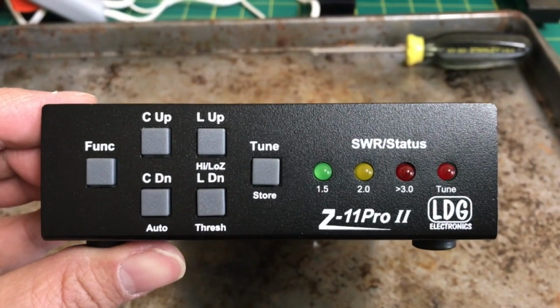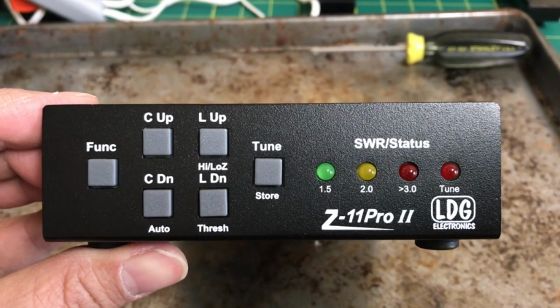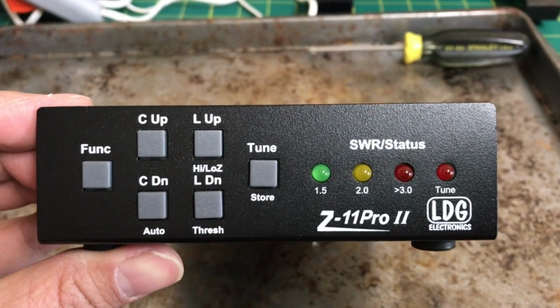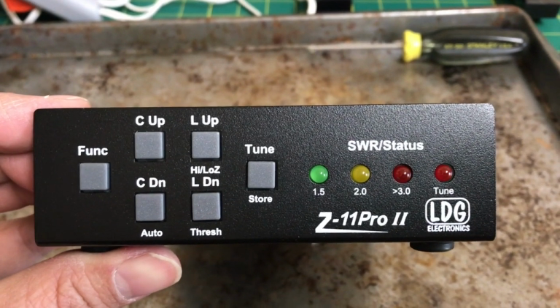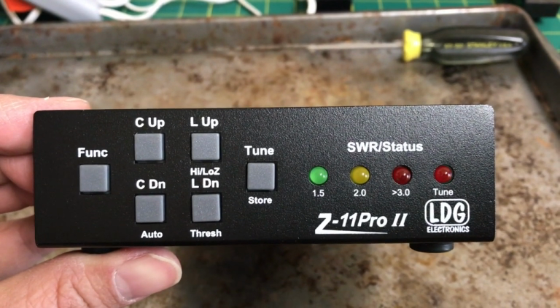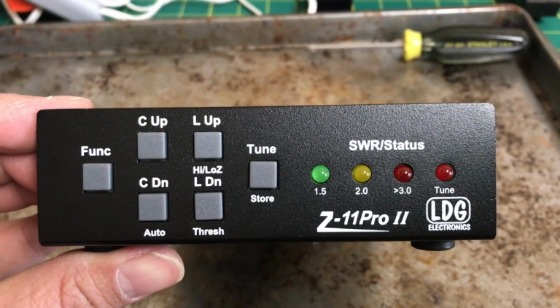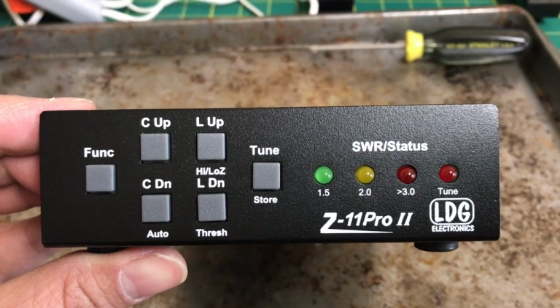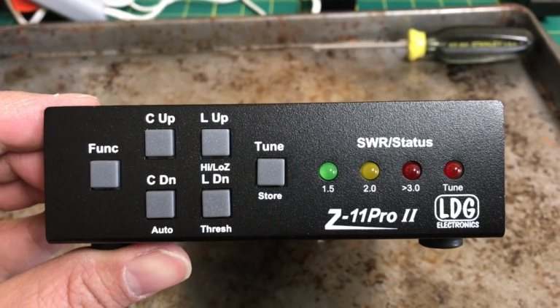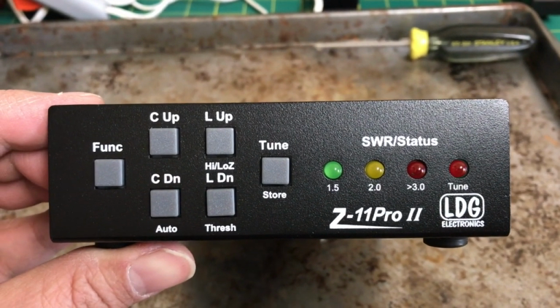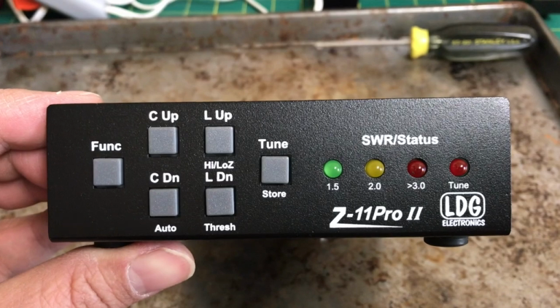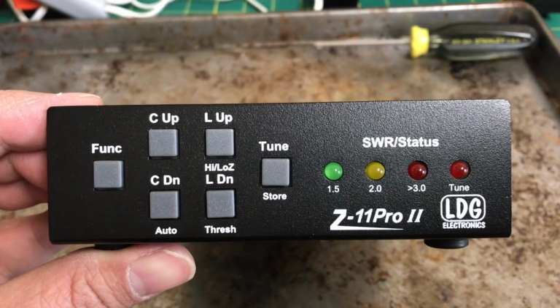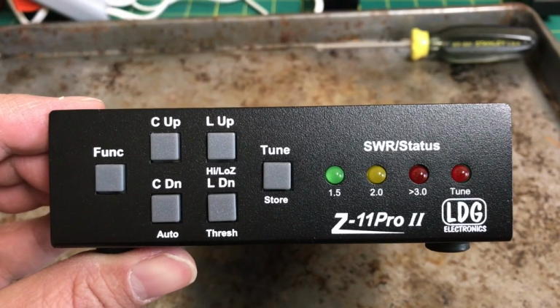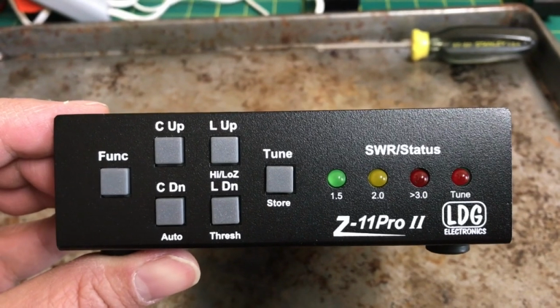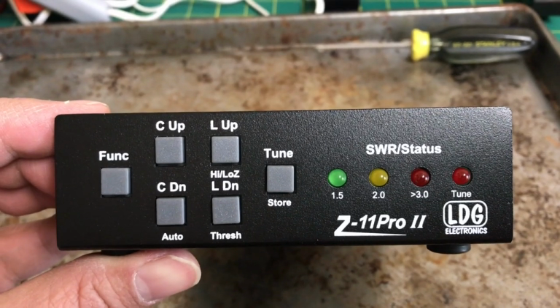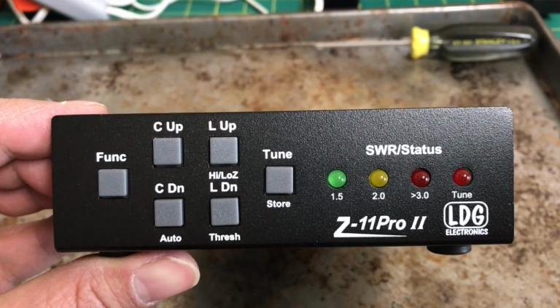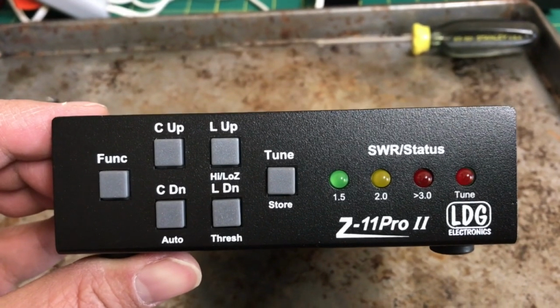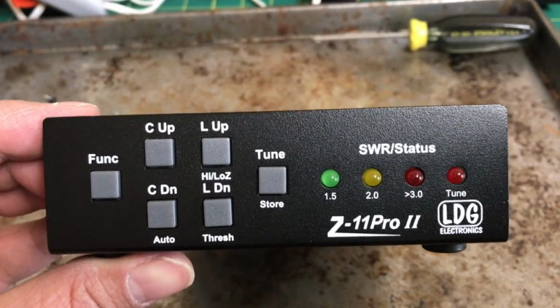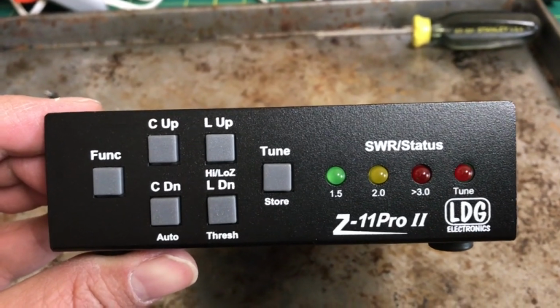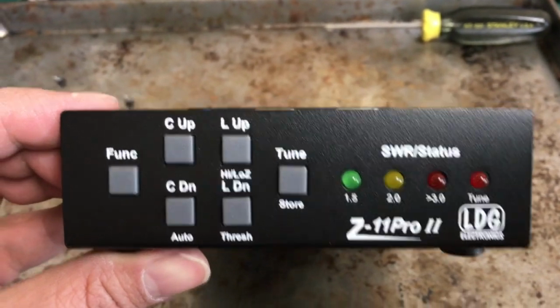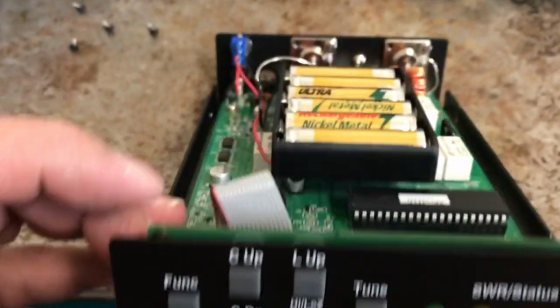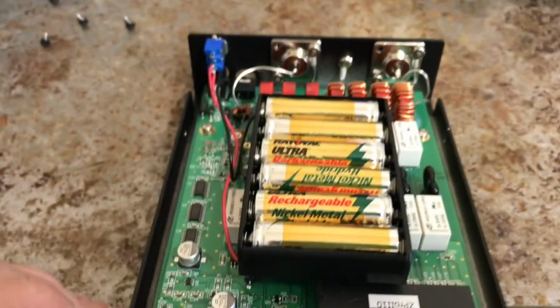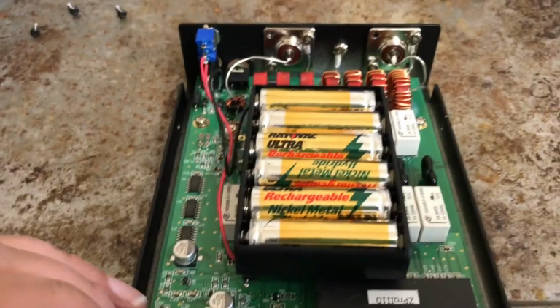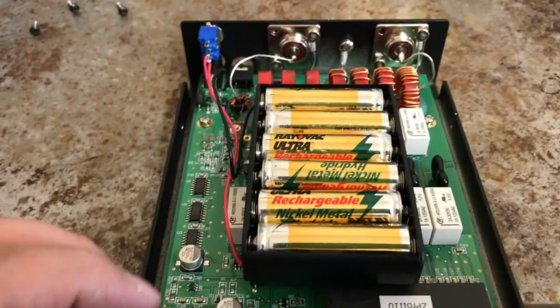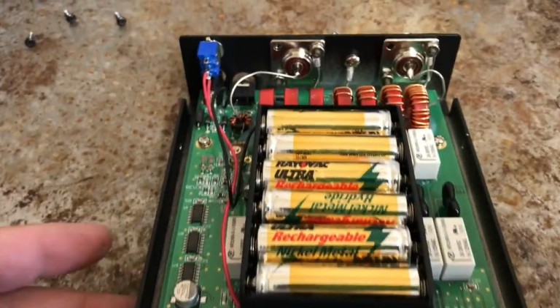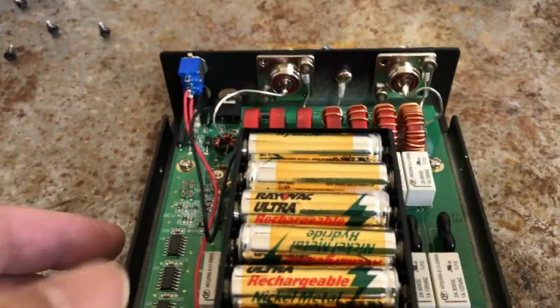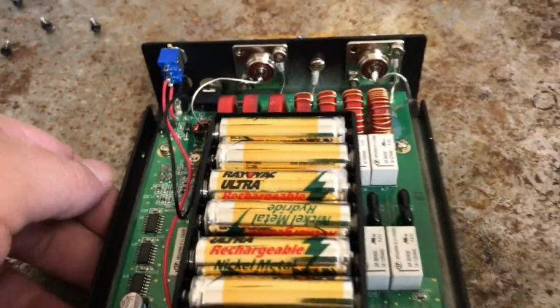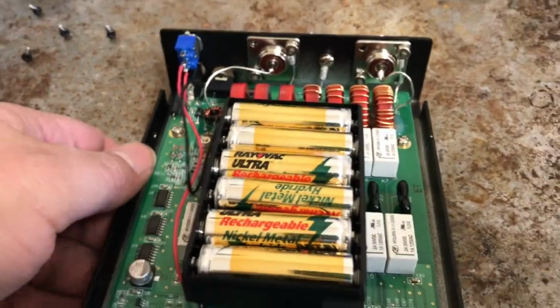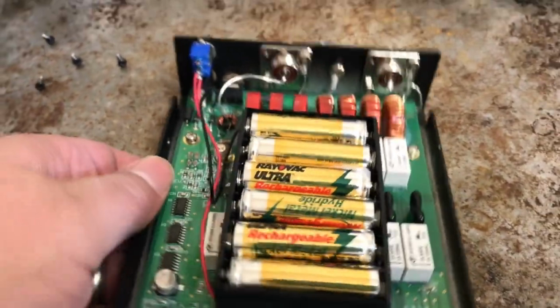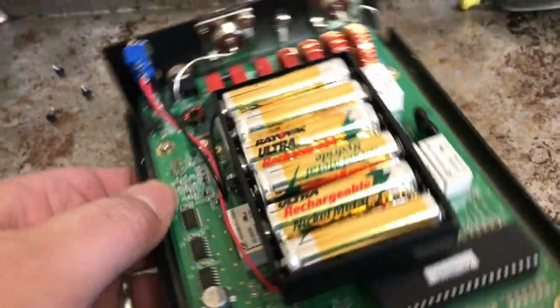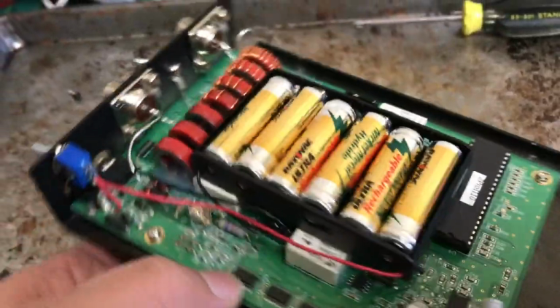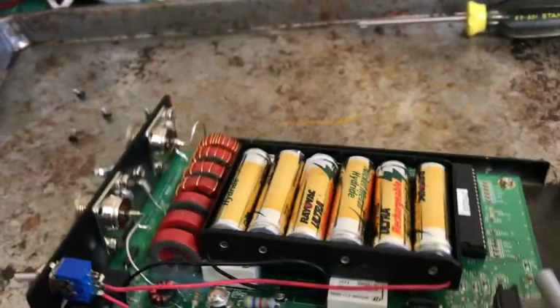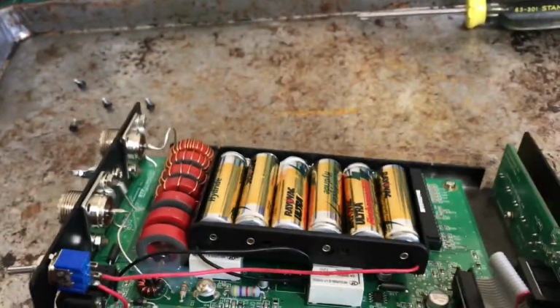This is the LDG Z11 Pro 2 — I really like this little tuner, and I've got the update to it, the ultra, which has the battery pack inside it for portable ops.